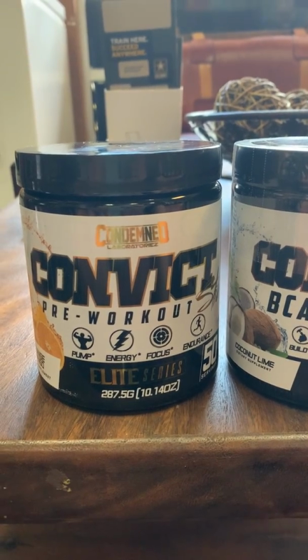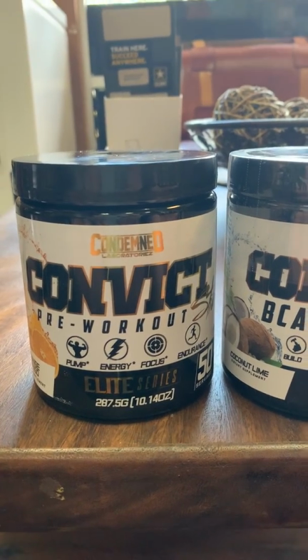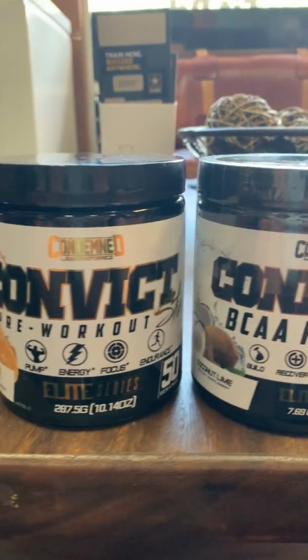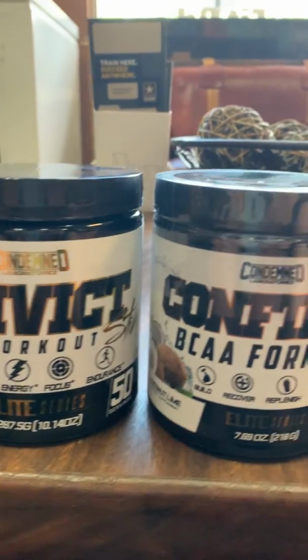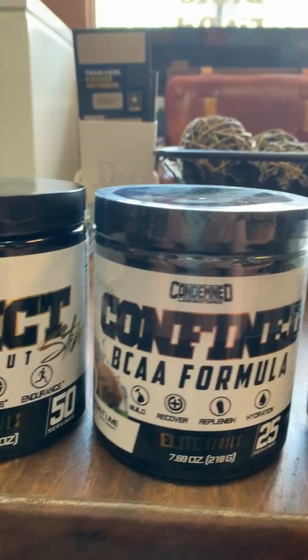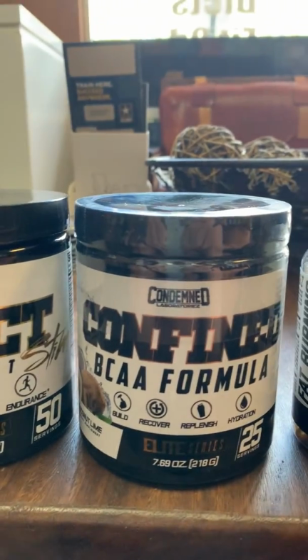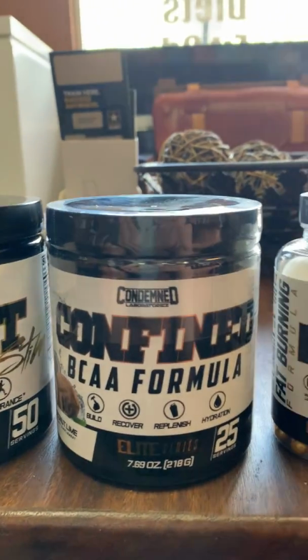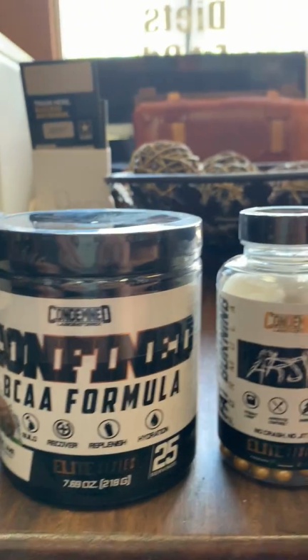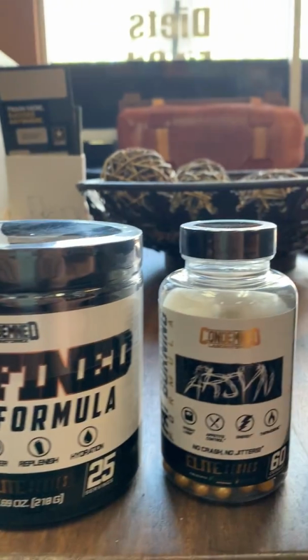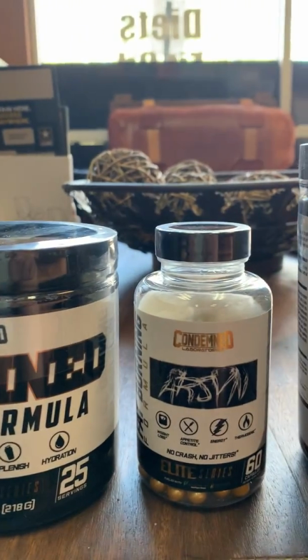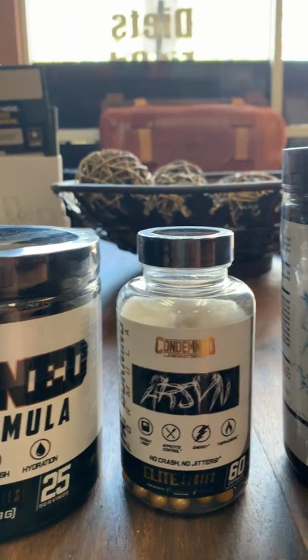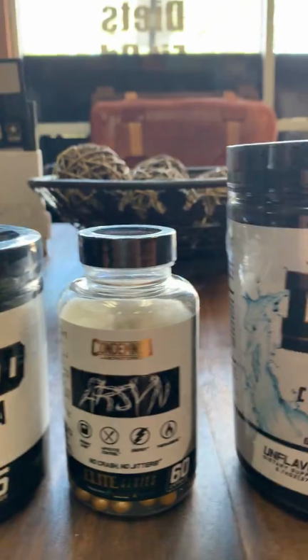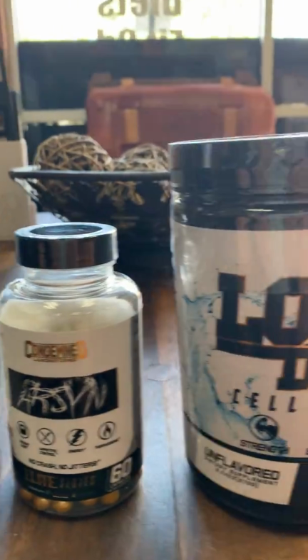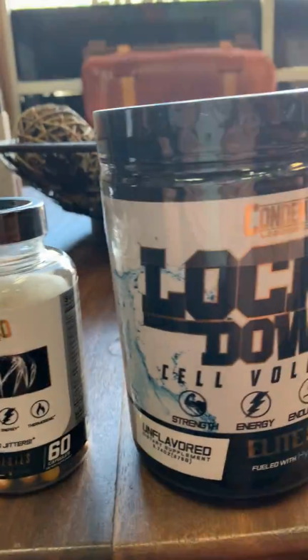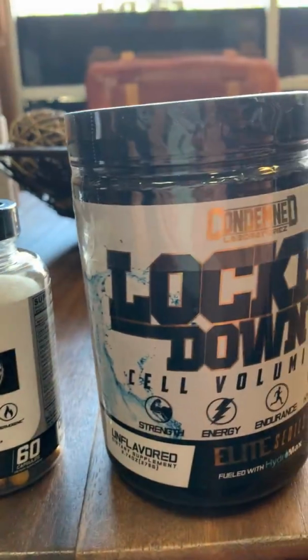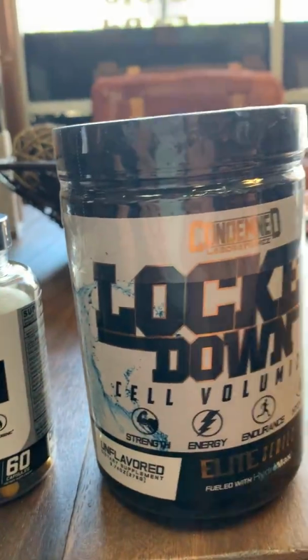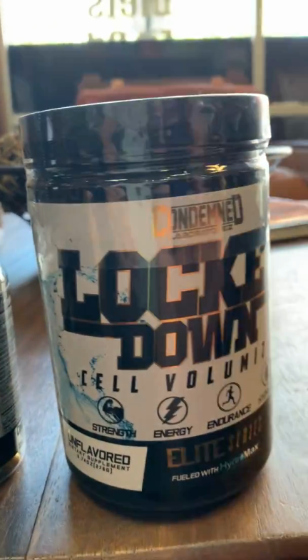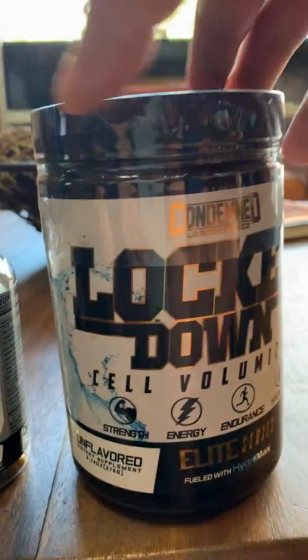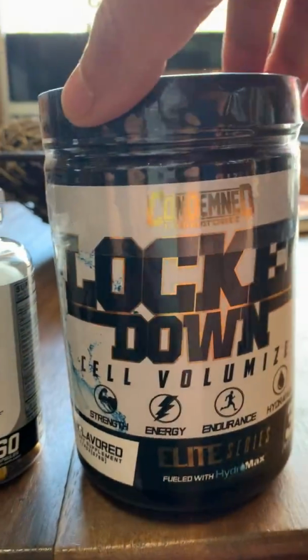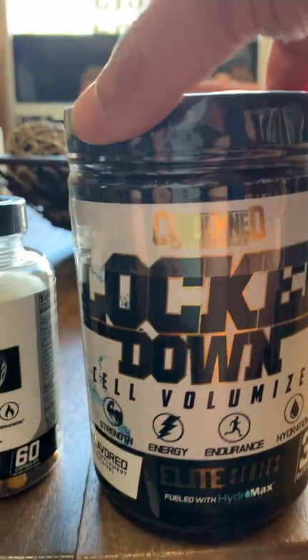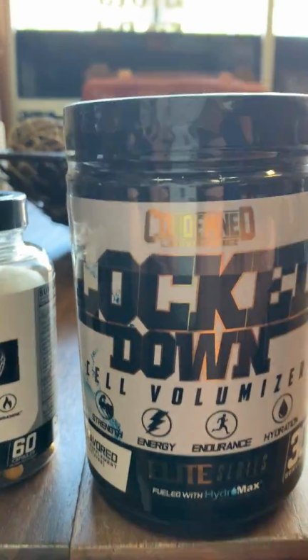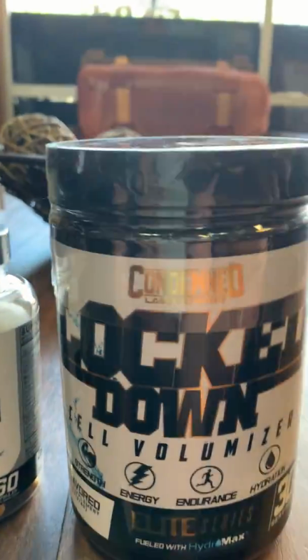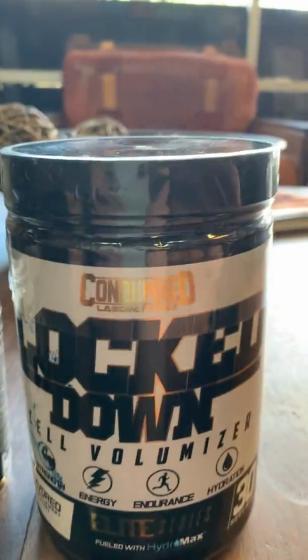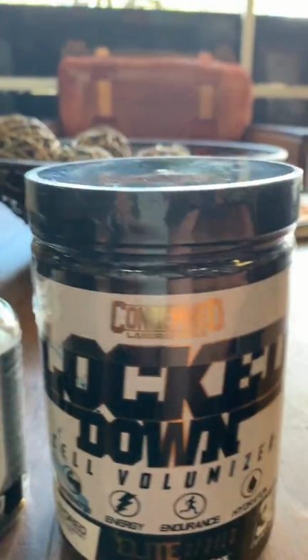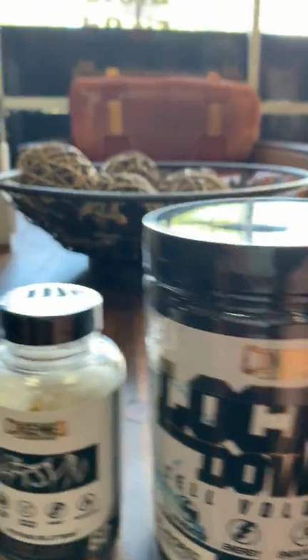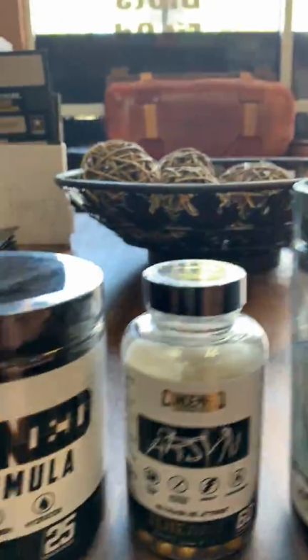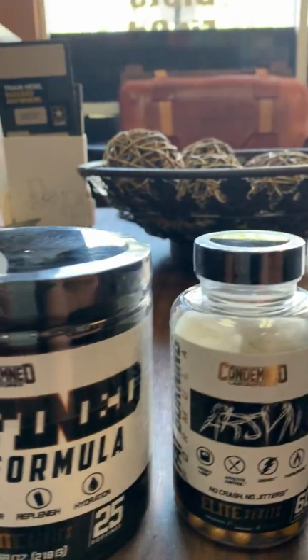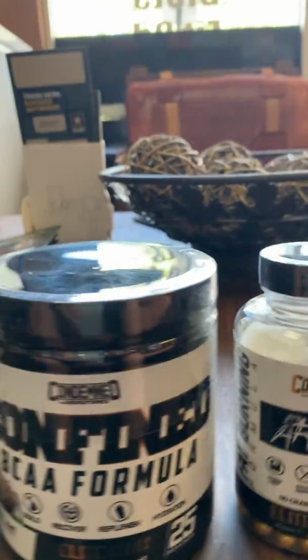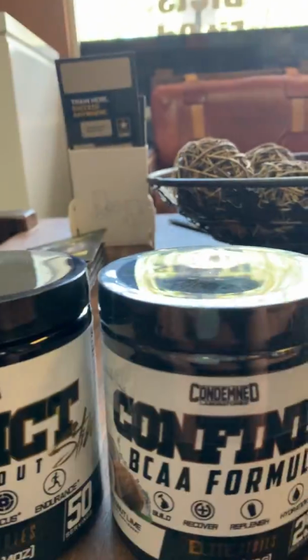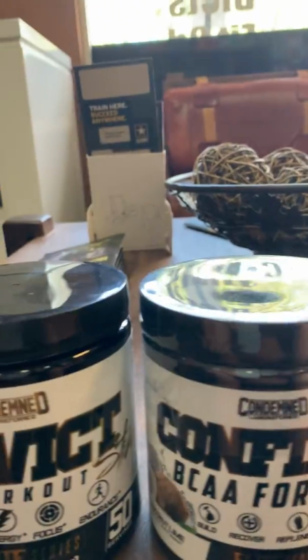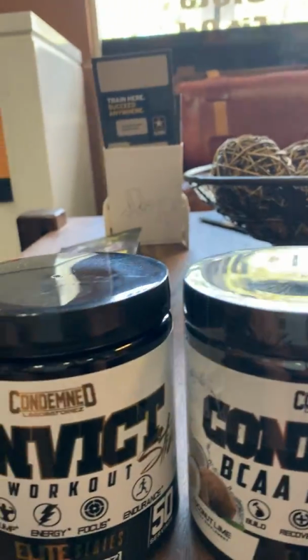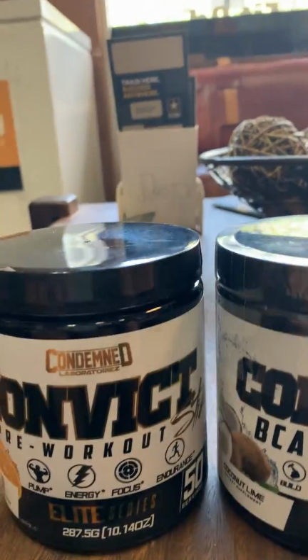Hello Southern Muscle family. This is Ricky from Southern Muscle. Wanted to share with you all that we here at Southern Muscle, Brandon and Plant City, both stores, now carry Condemned Labz.